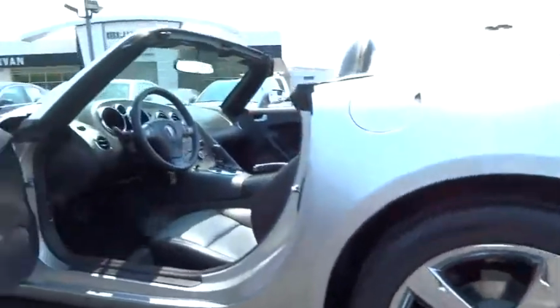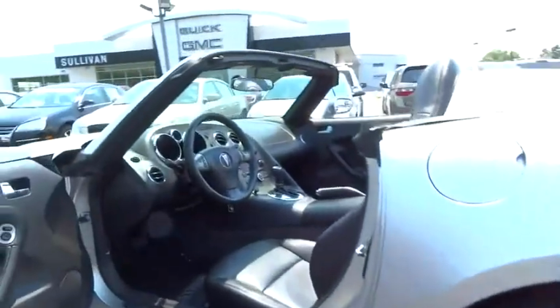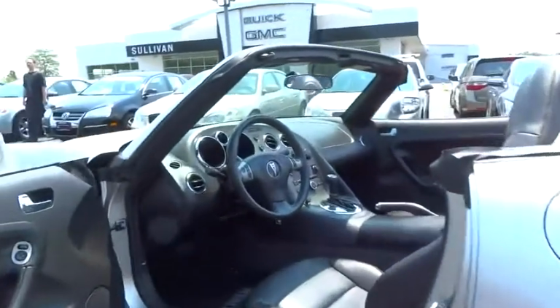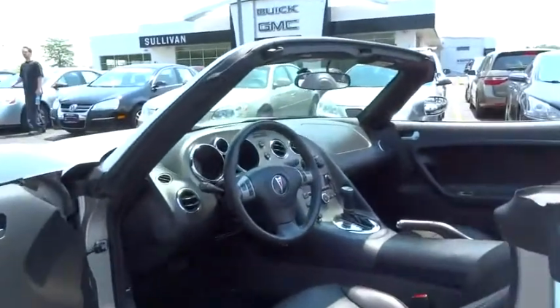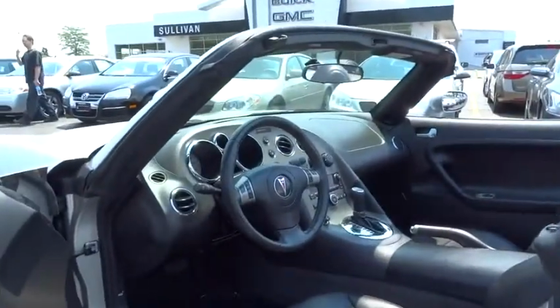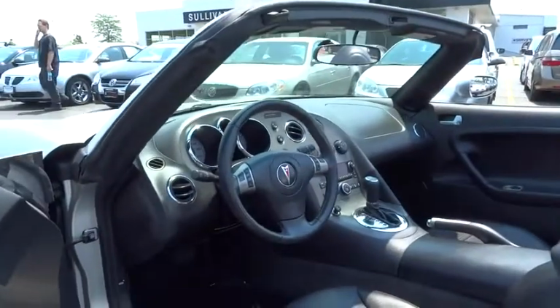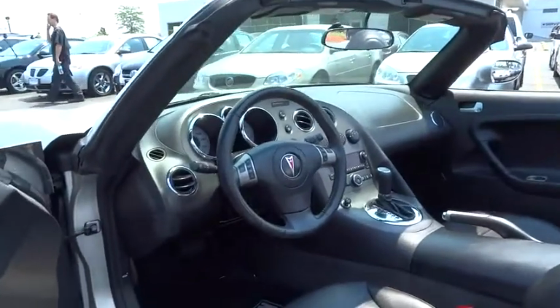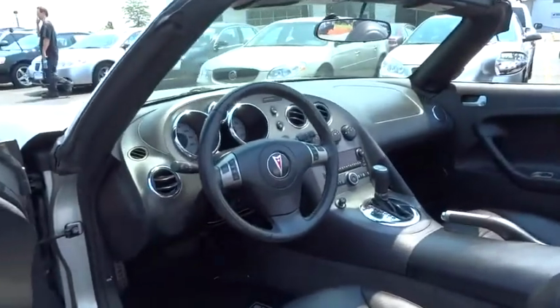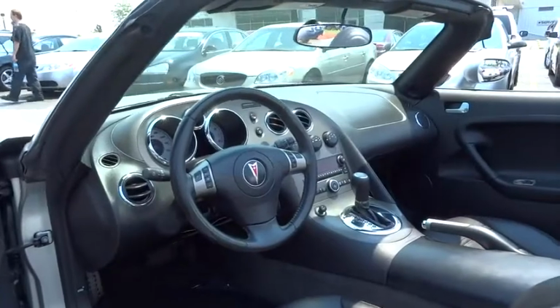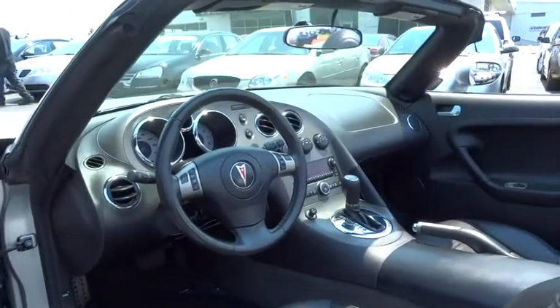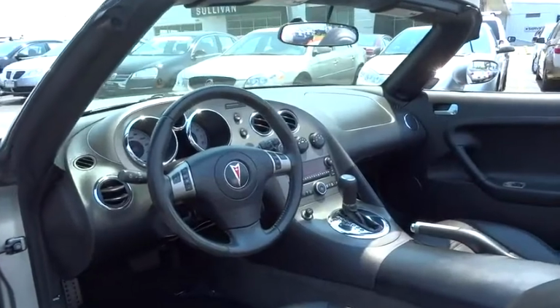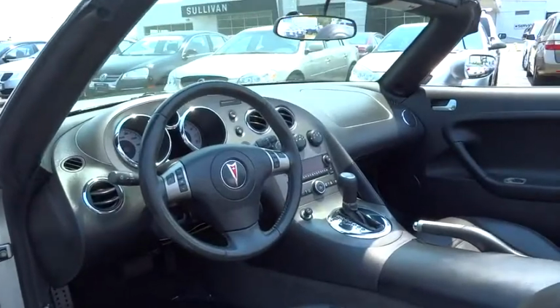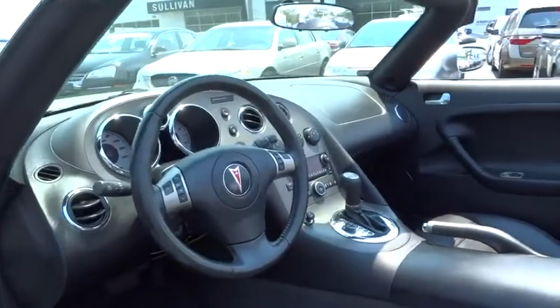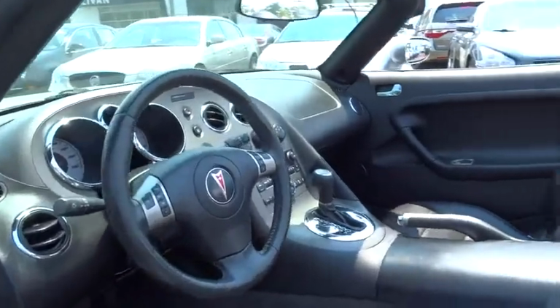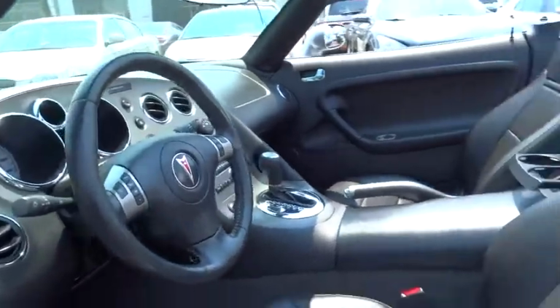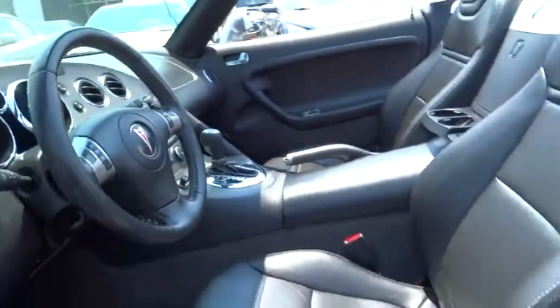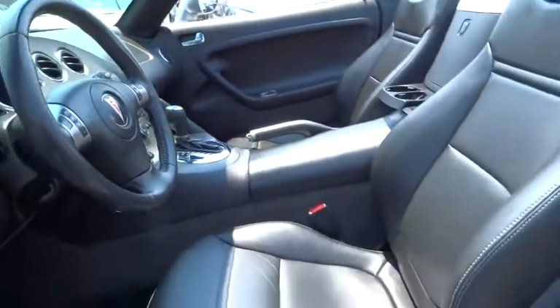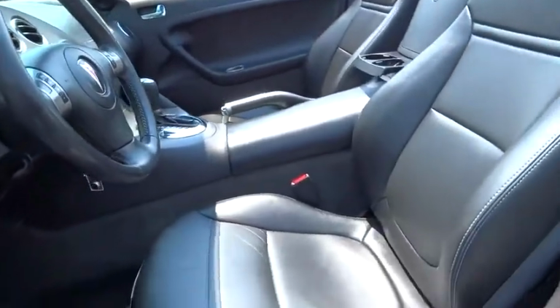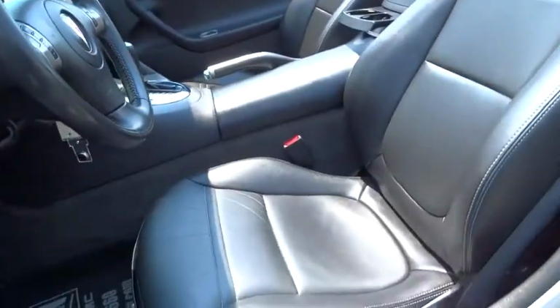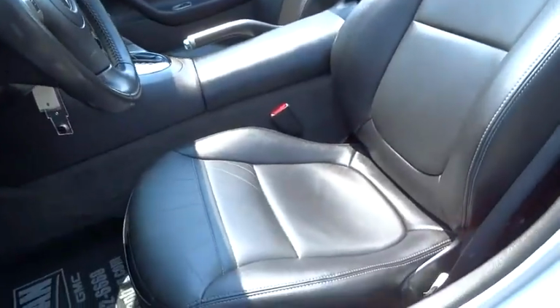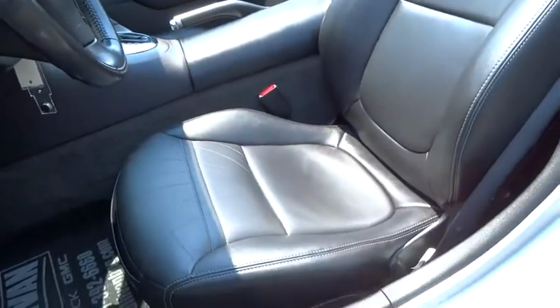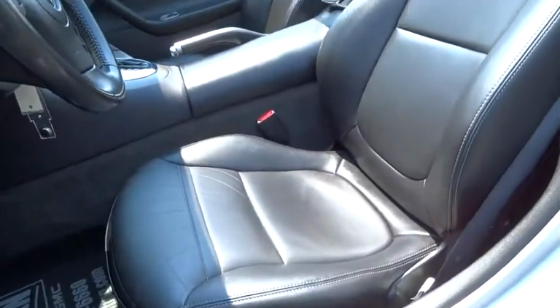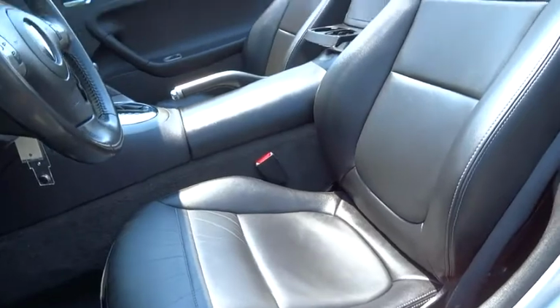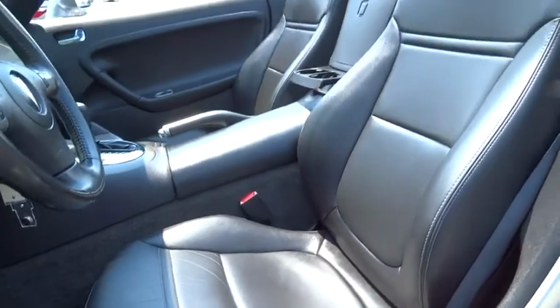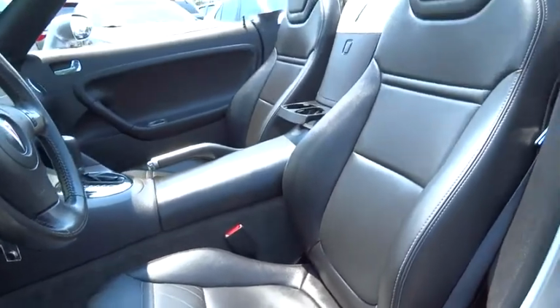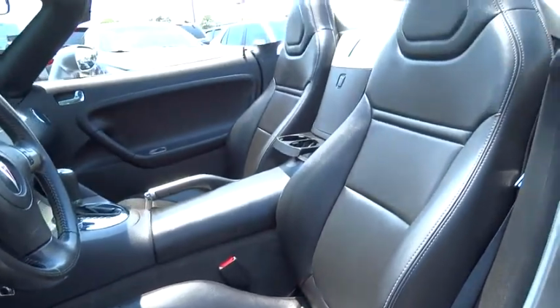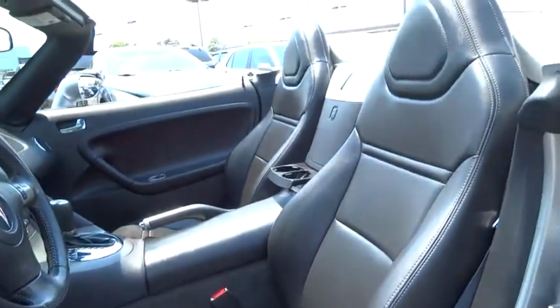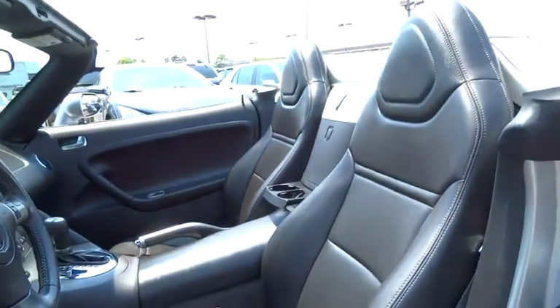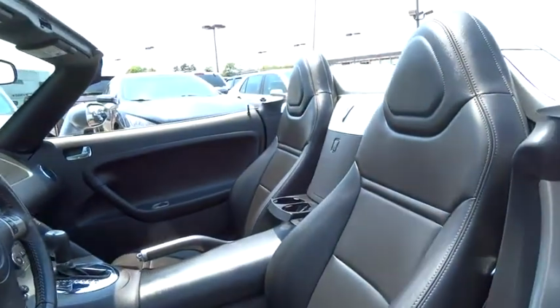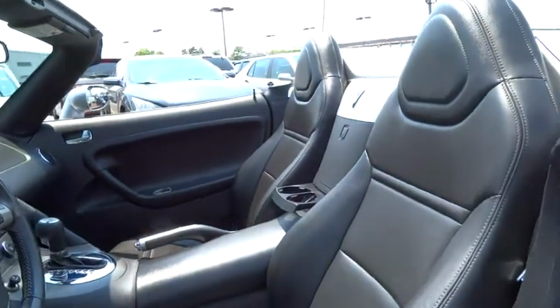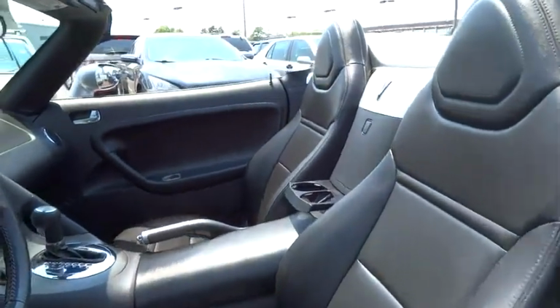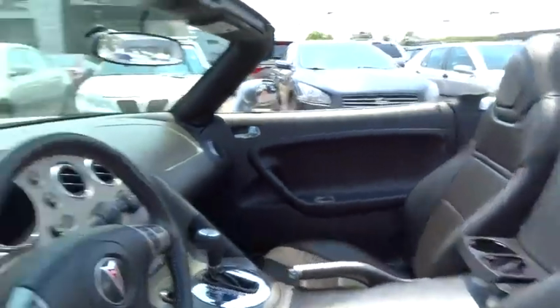CD changer, dual airbags, alloy wheels, power steering, four-wheel disc brakes, keyless entry, rear window defroster, CD player, tachometer.